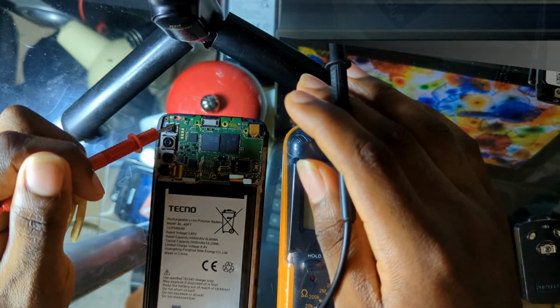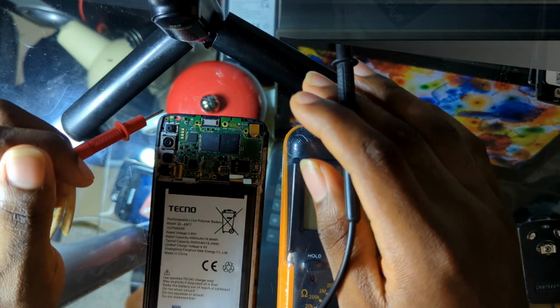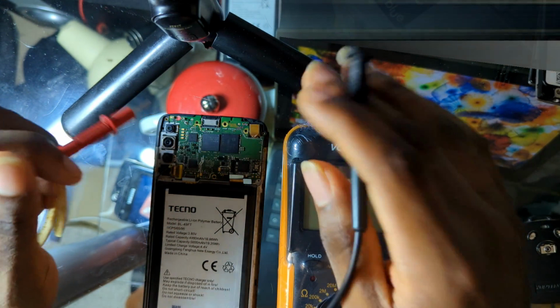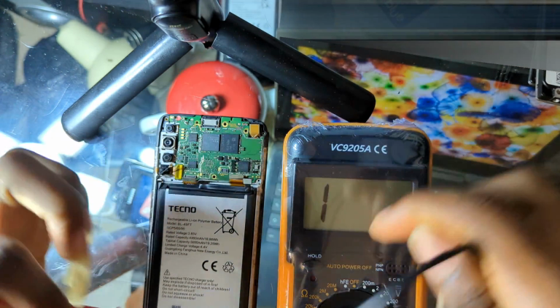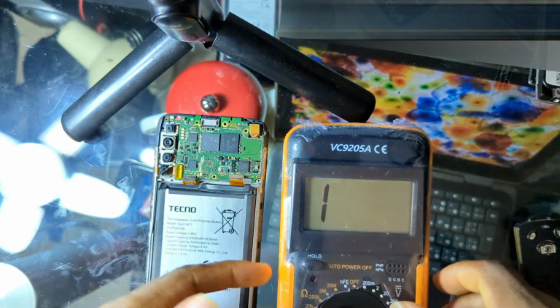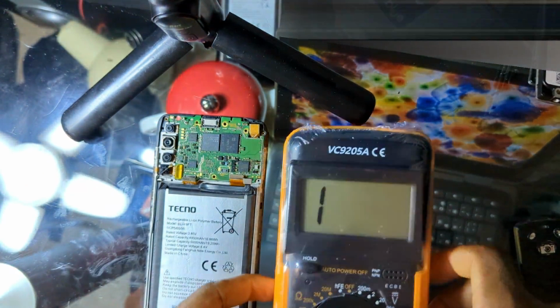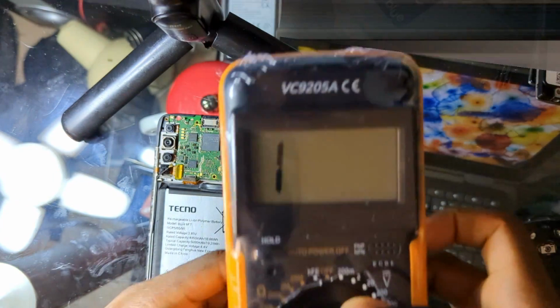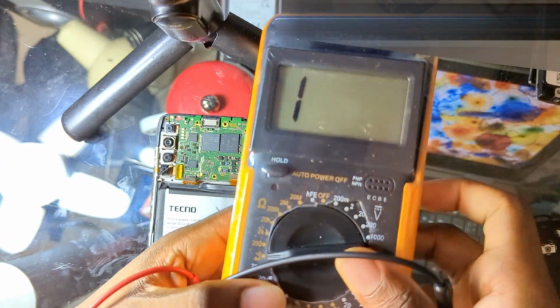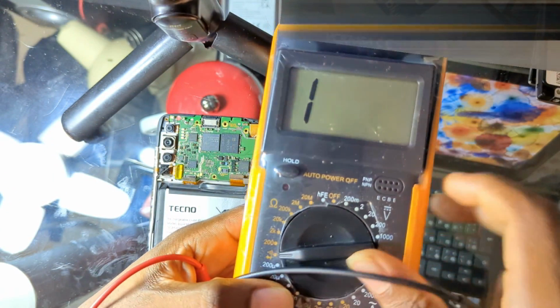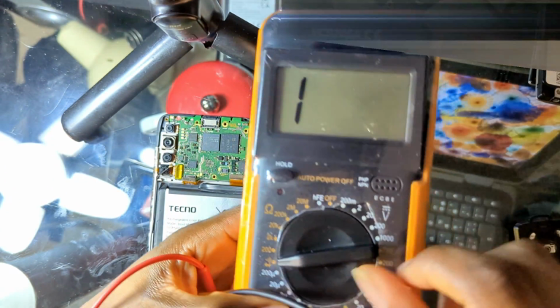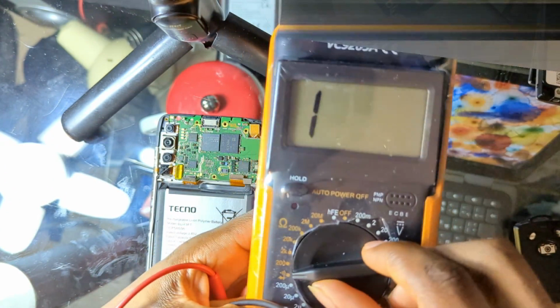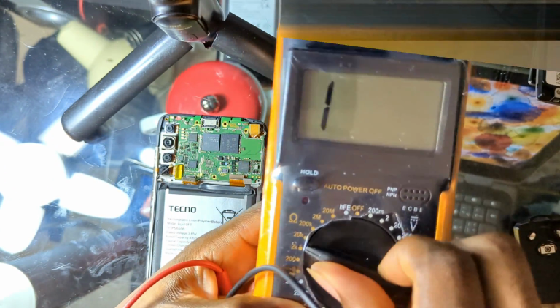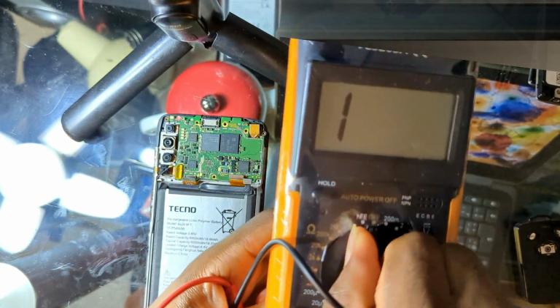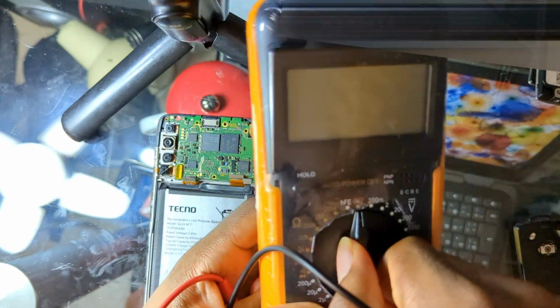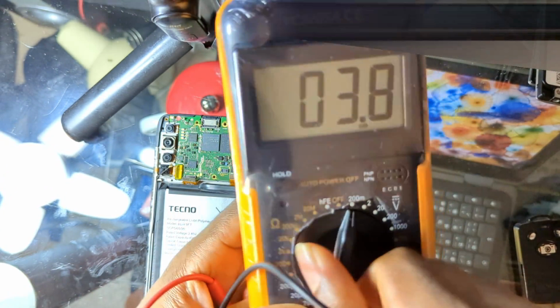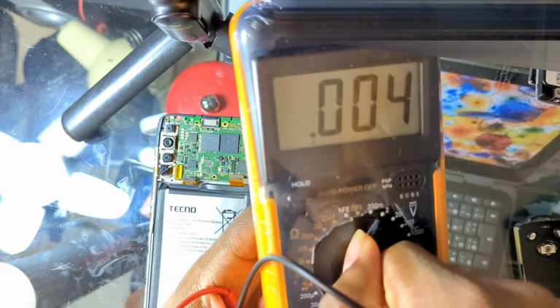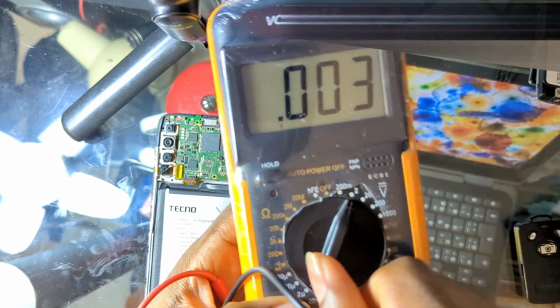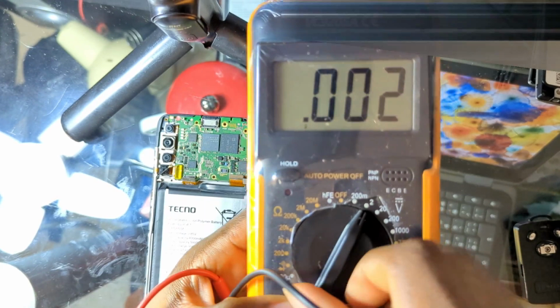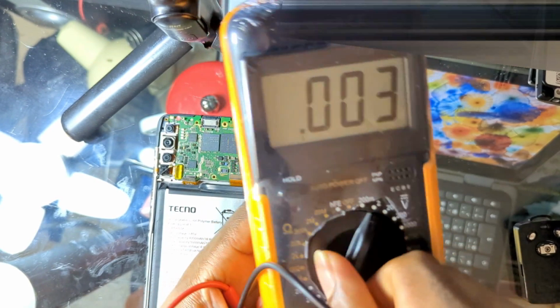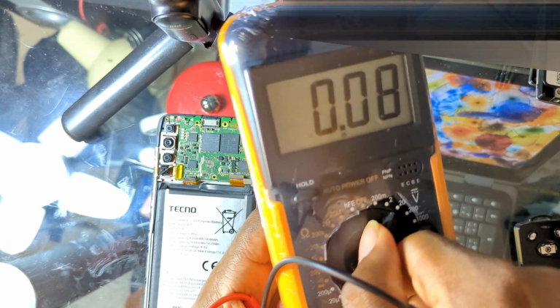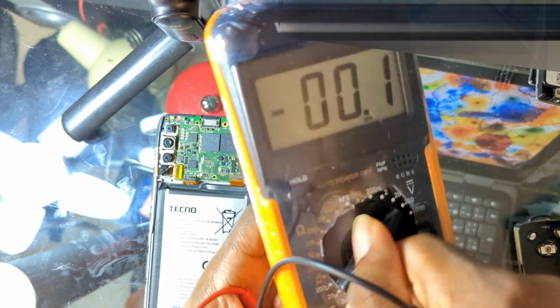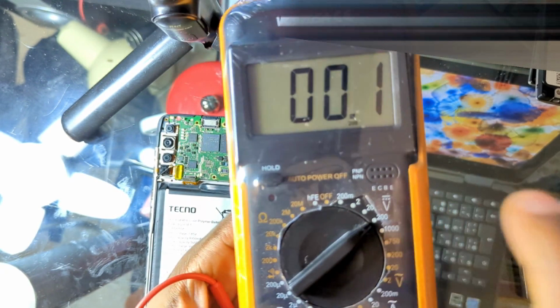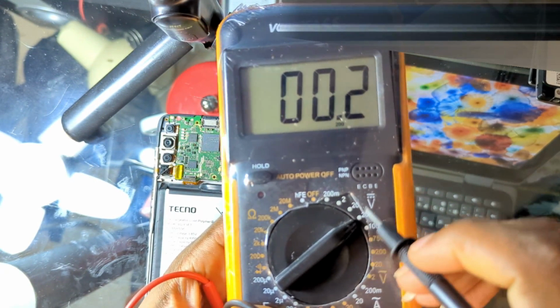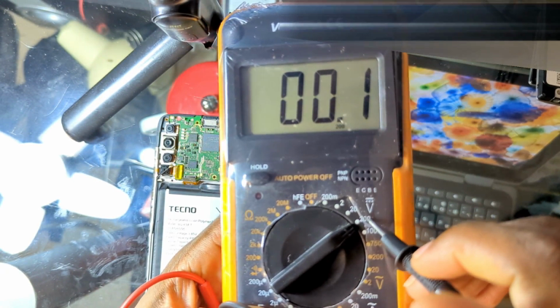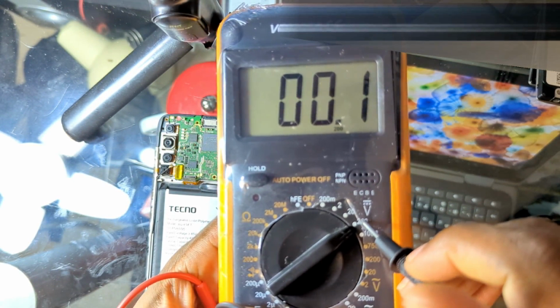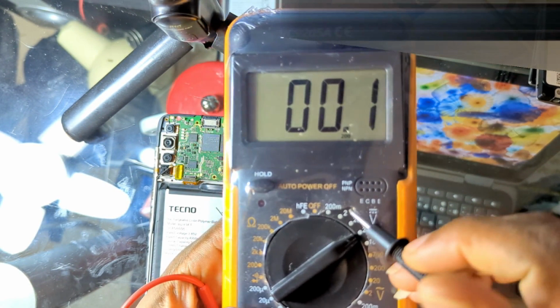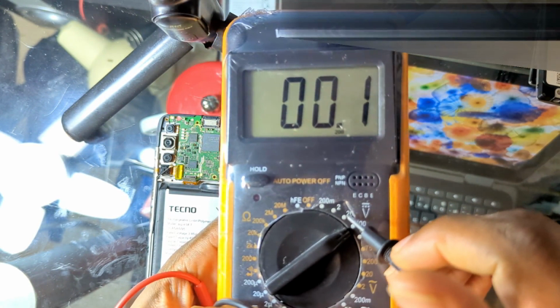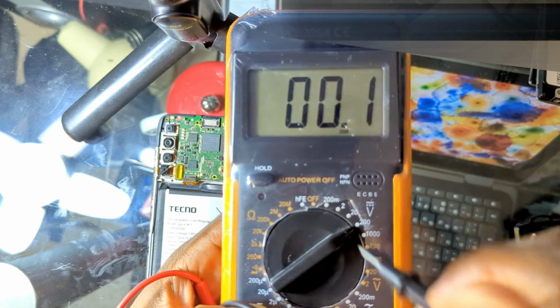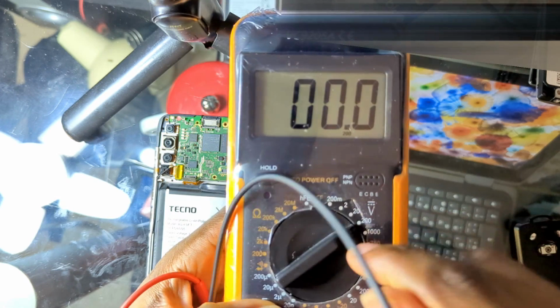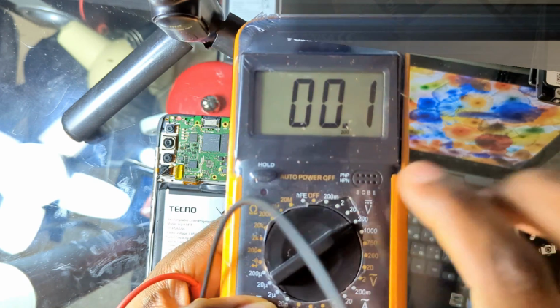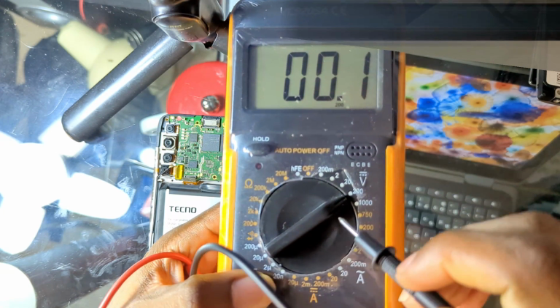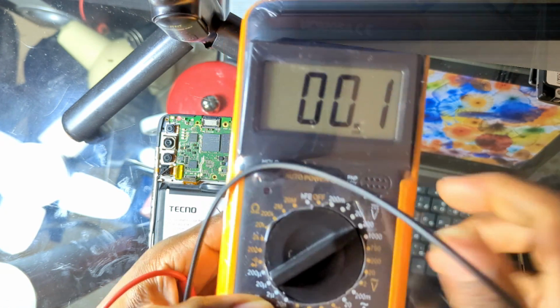To check the battery, you use your multimeter. Set your multimeter to the DC range and then set it to 200 or 20 — I mostly use 200.